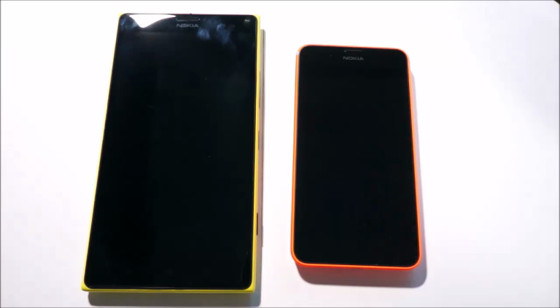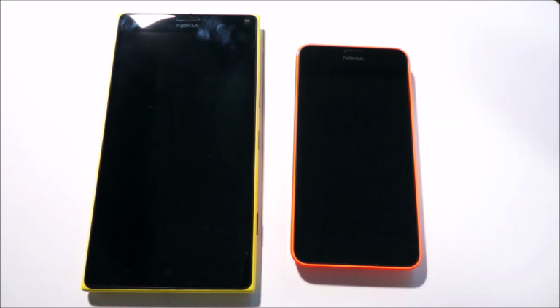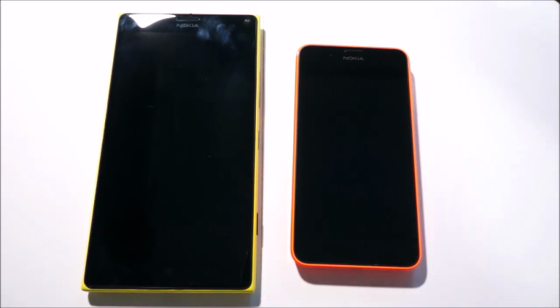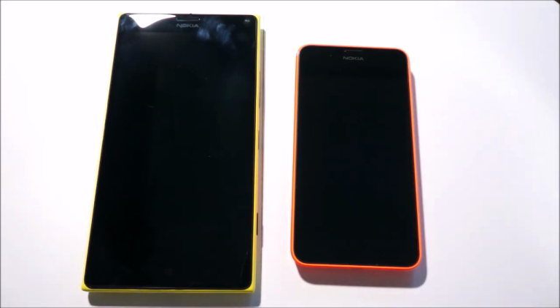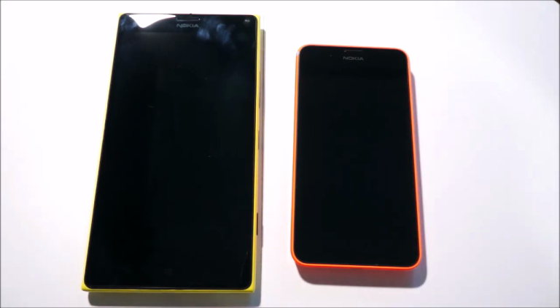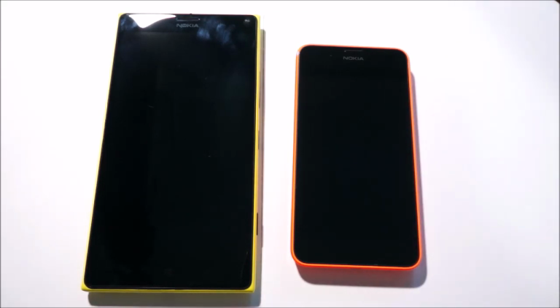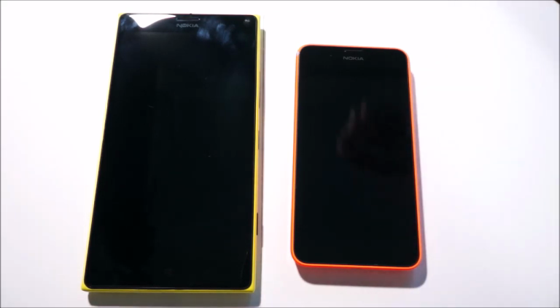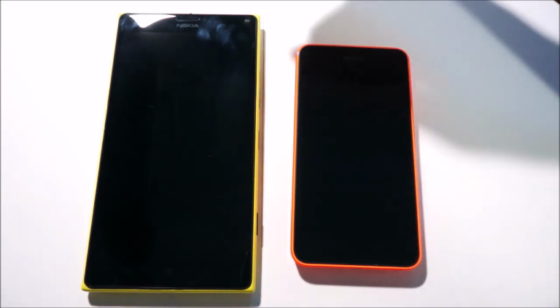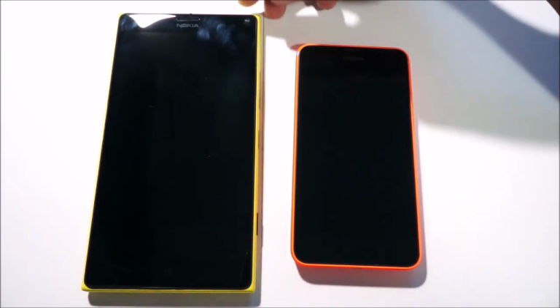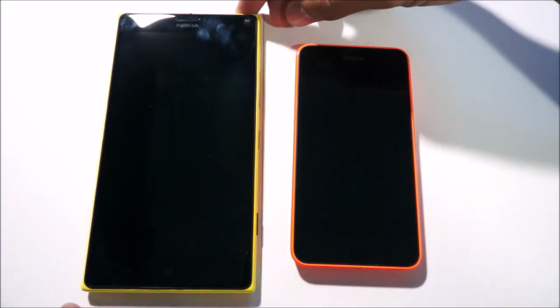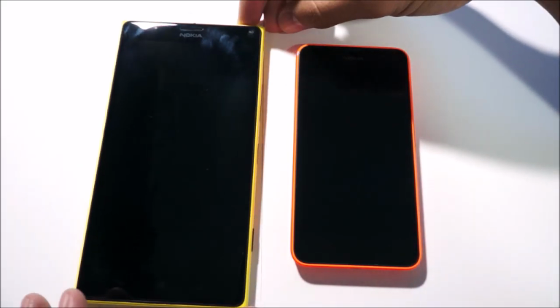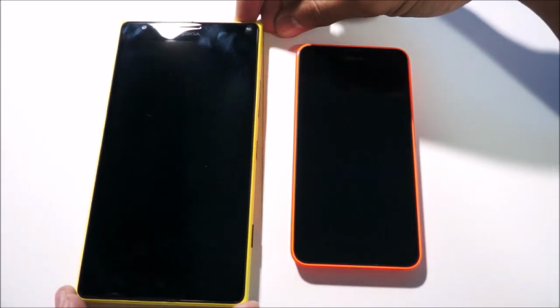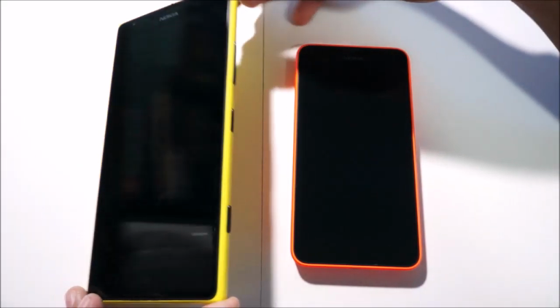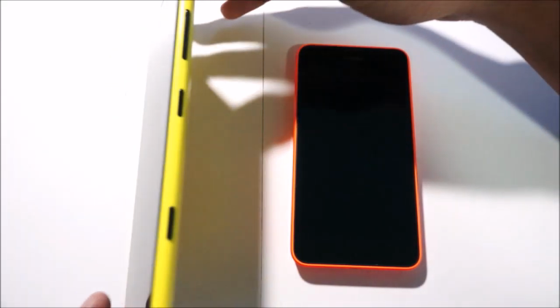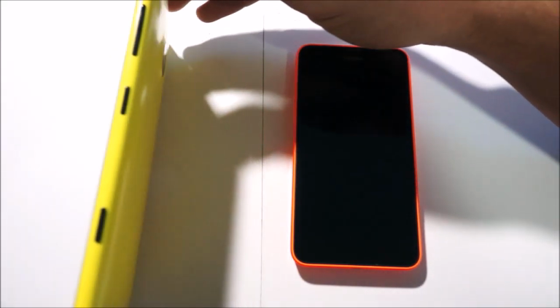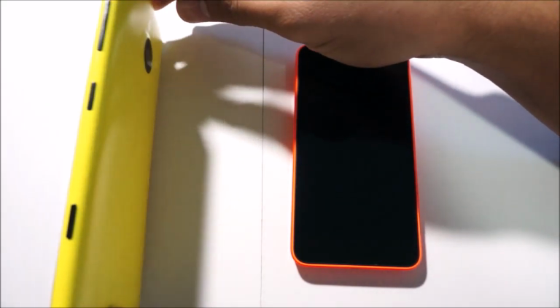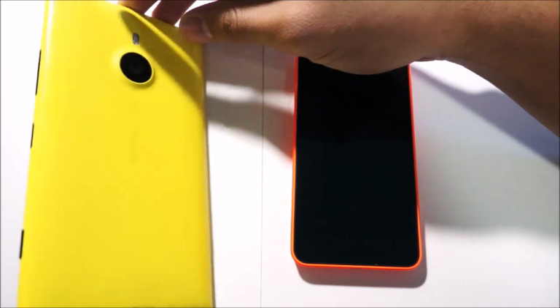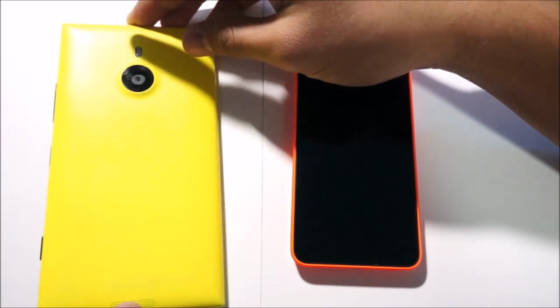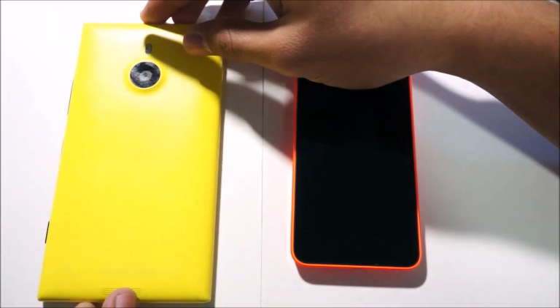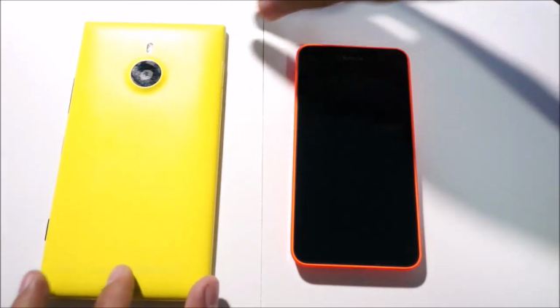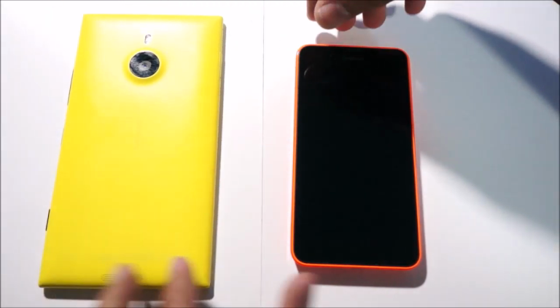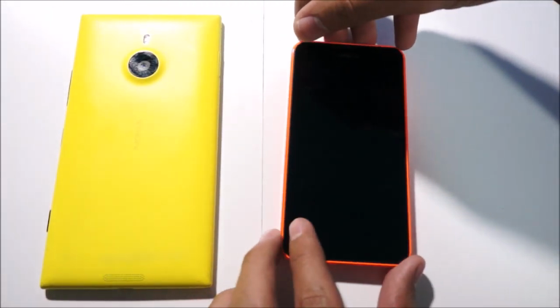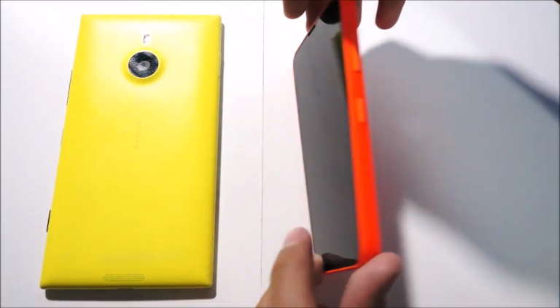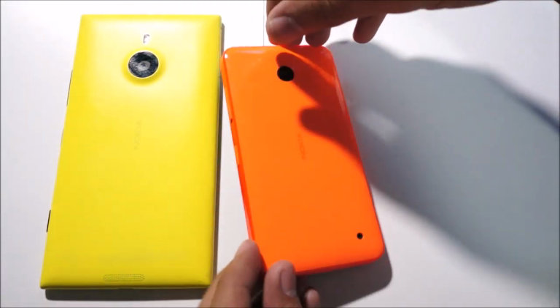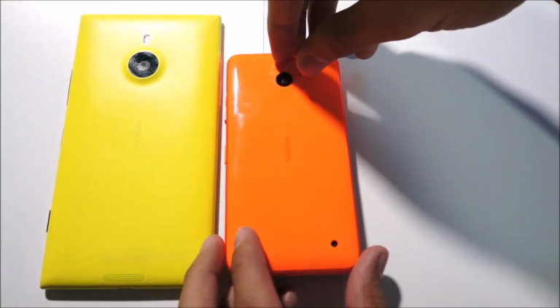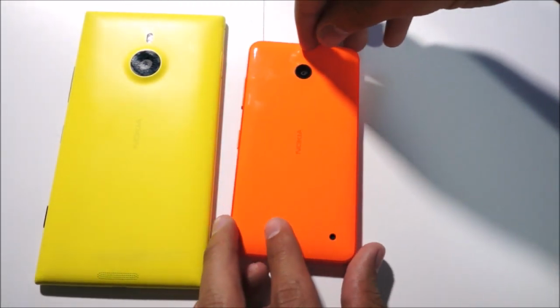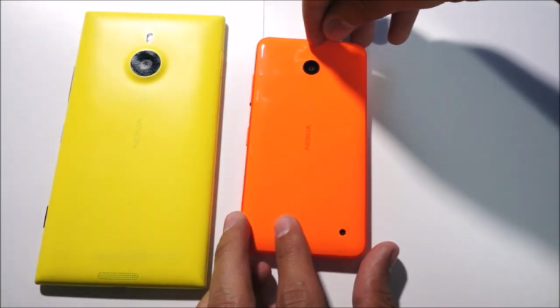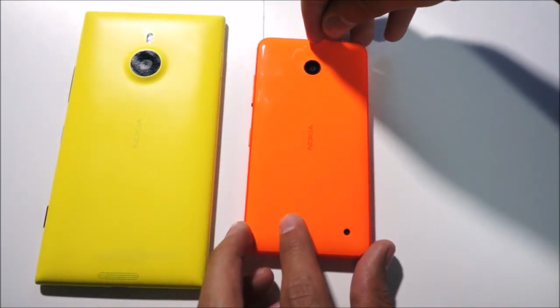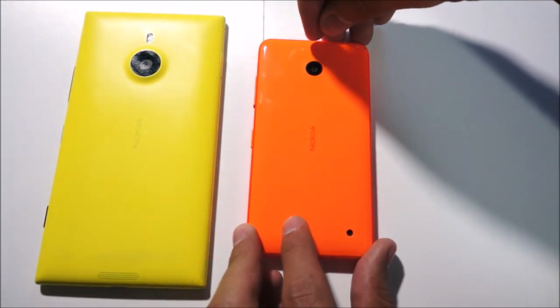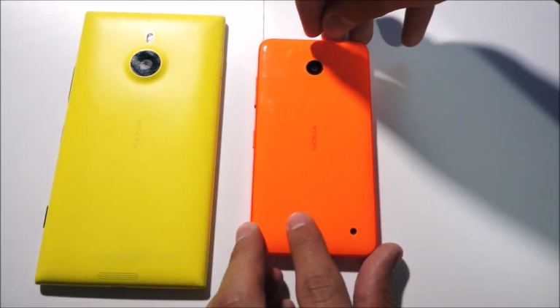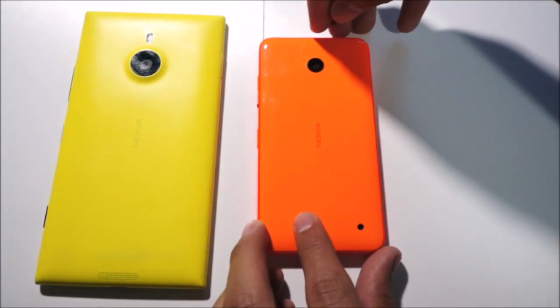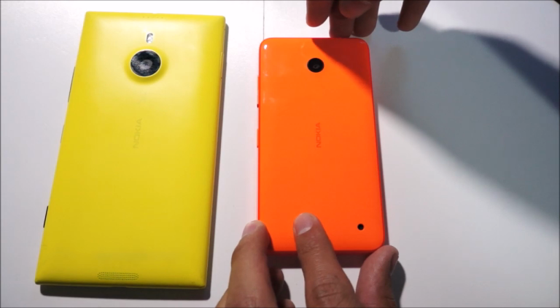Hey guys, it's Adi here and this is going to be a video of a performance and boot speed comparison between the Lumia 1520 and the Nokia Lumia 630. So let's check it out.